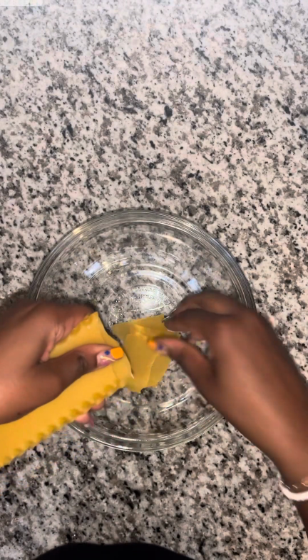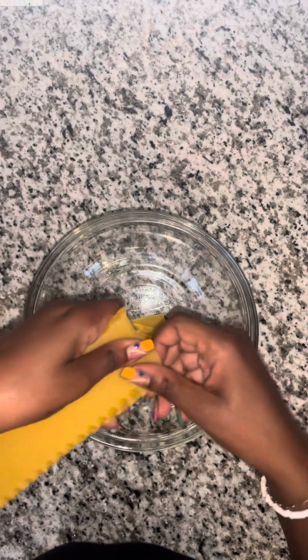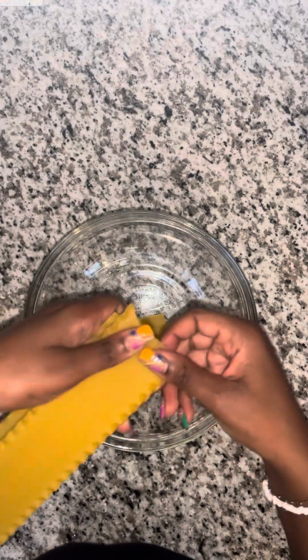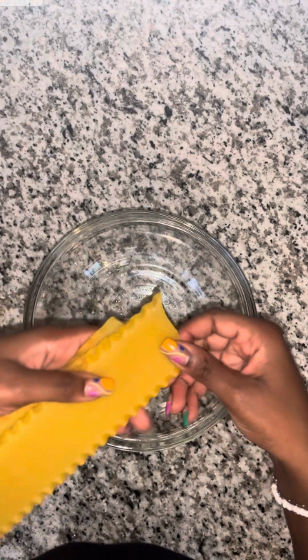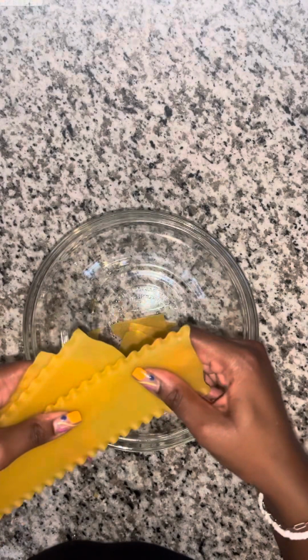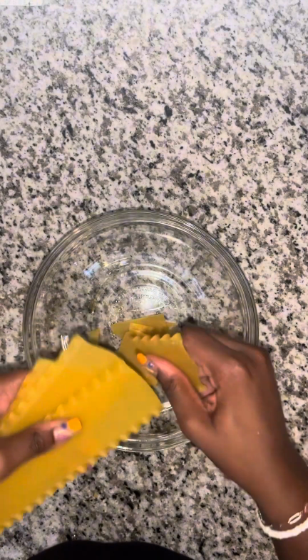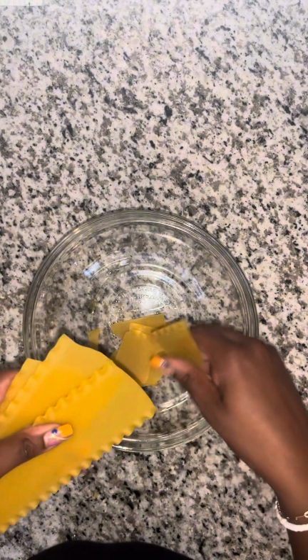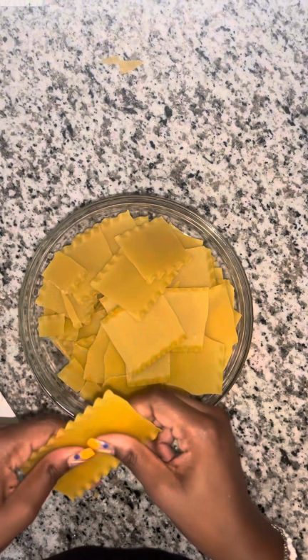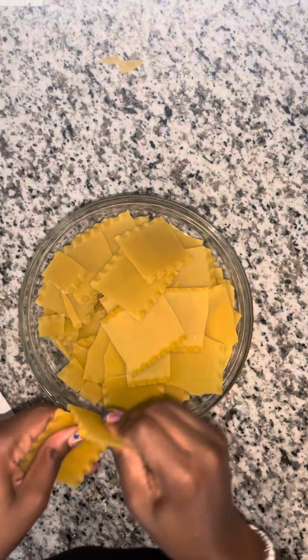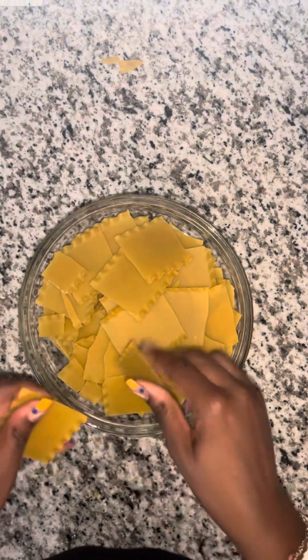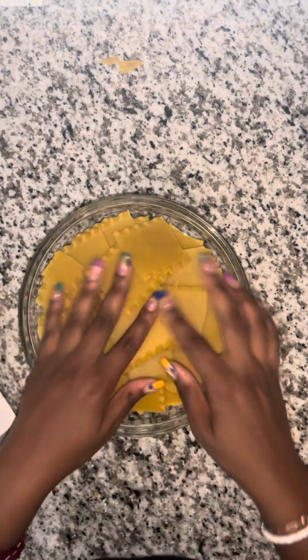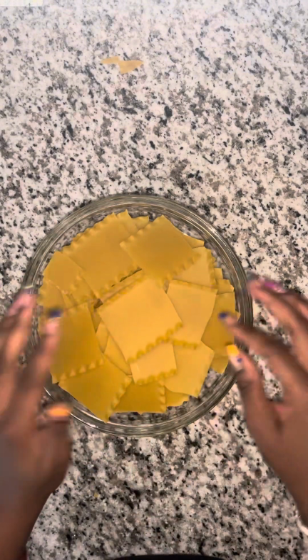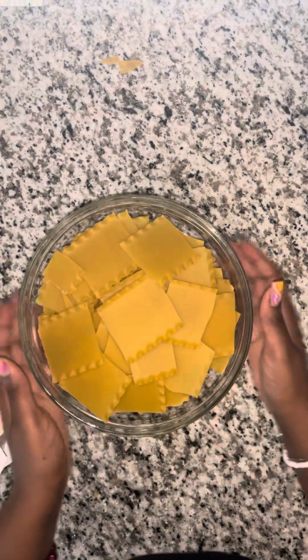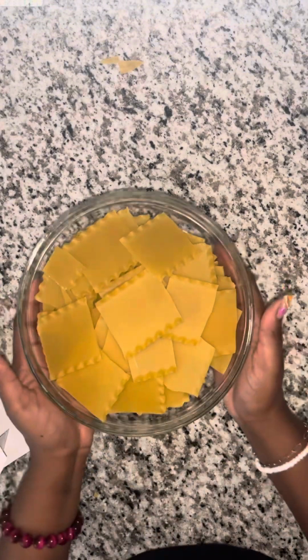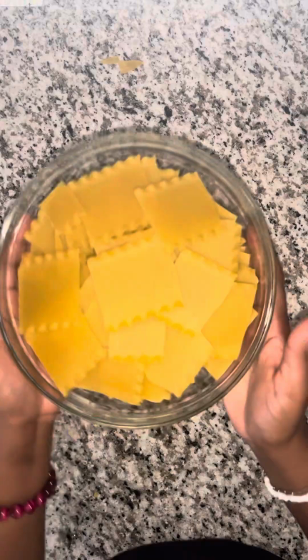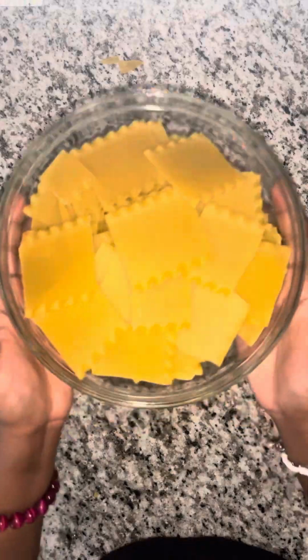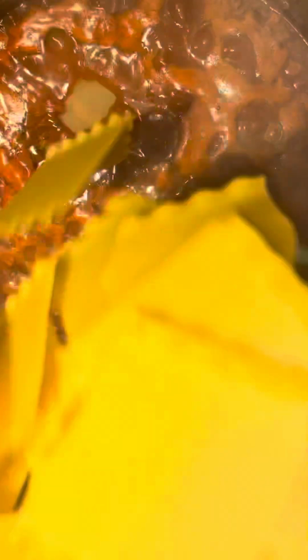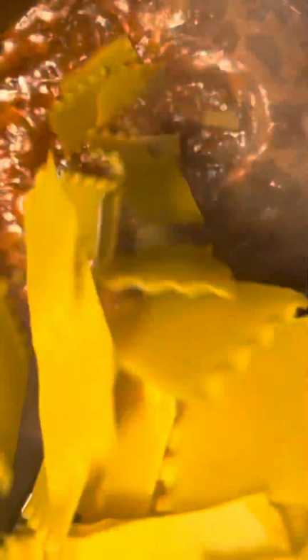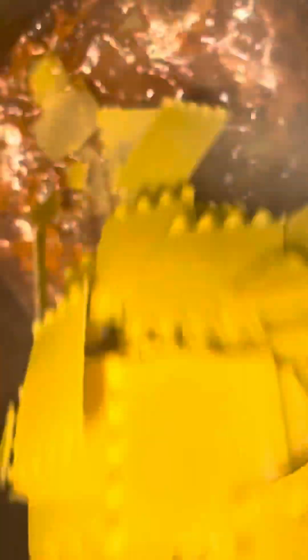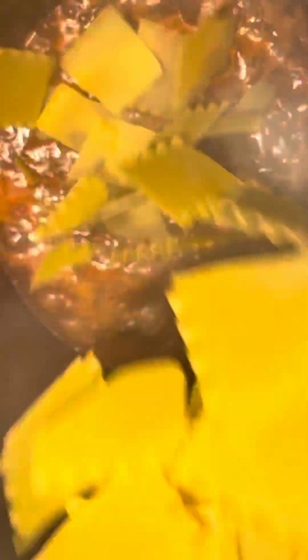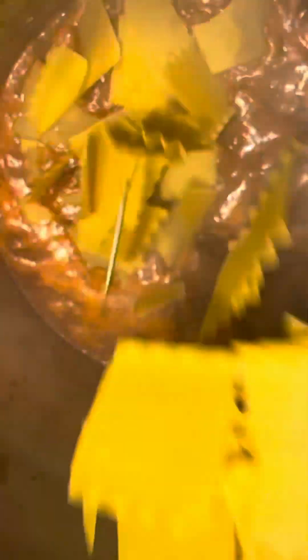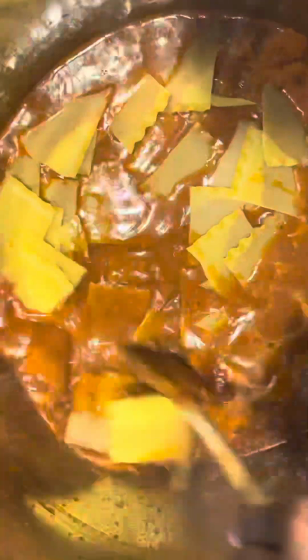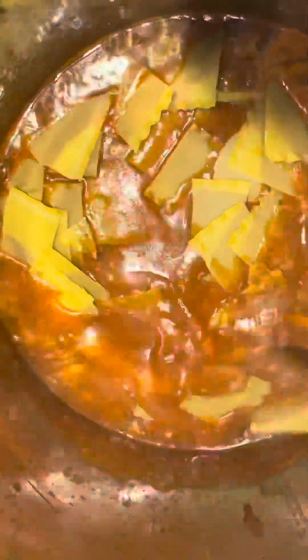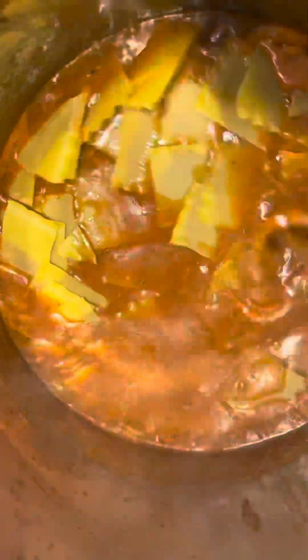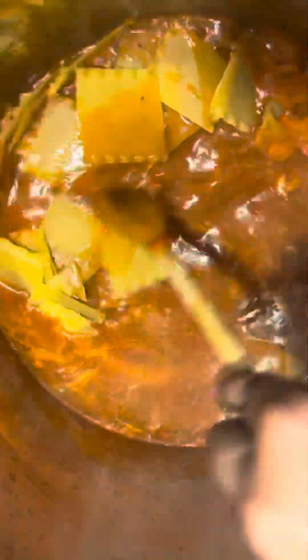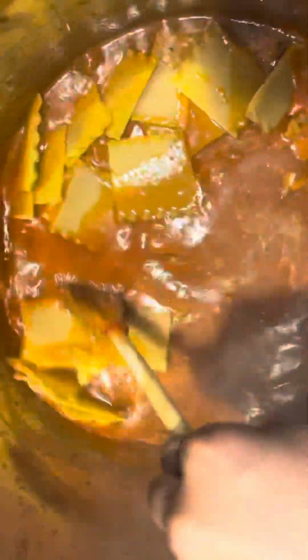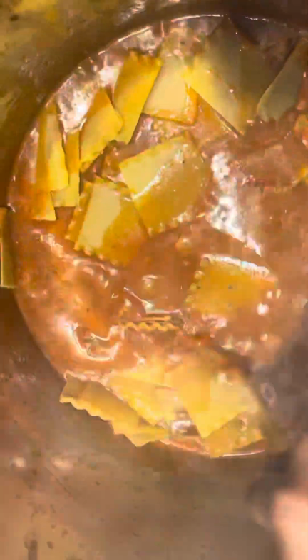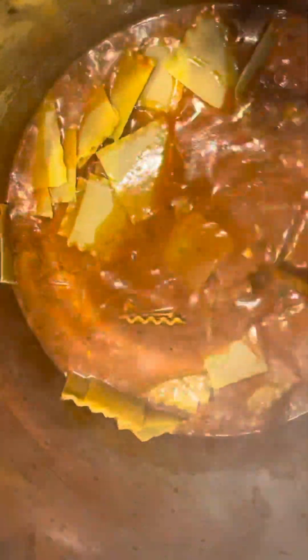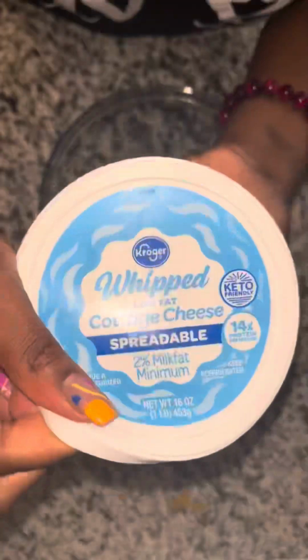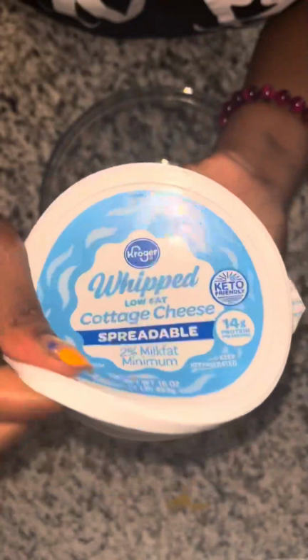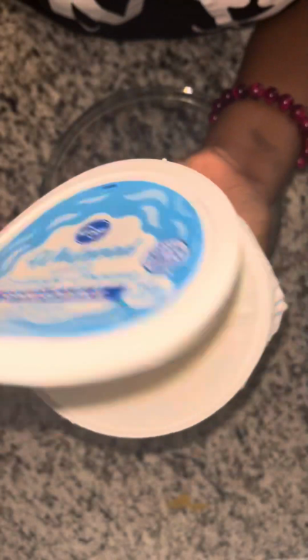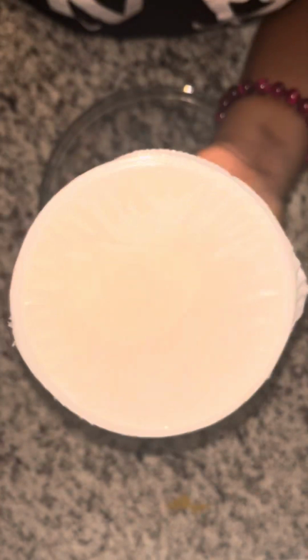Do not try to break multiple noodles at a time — just do one pasta noodle at a time and break it up. I used about the whole box, and then we're going to add that into our pot.